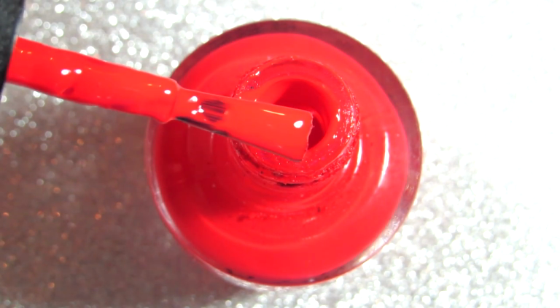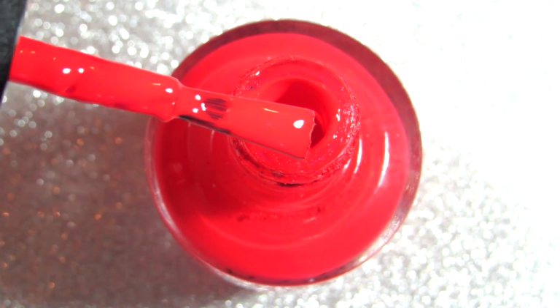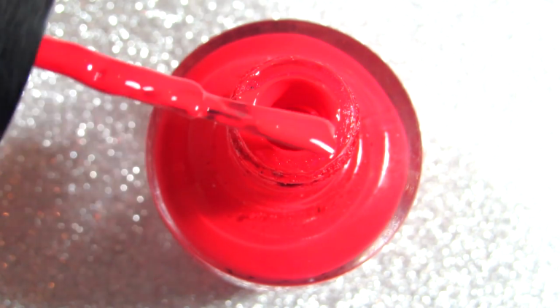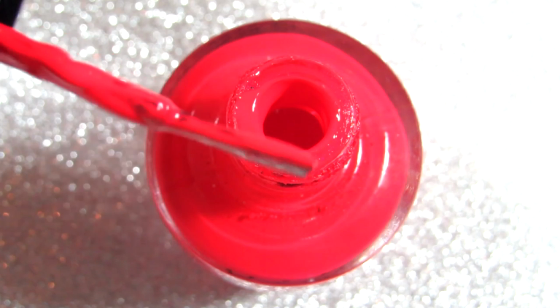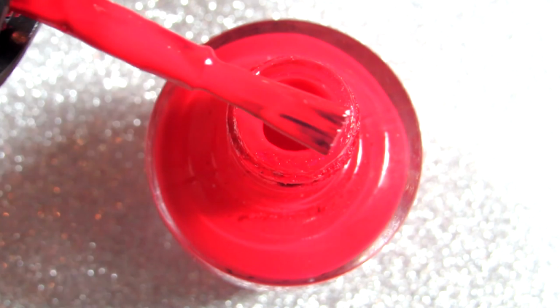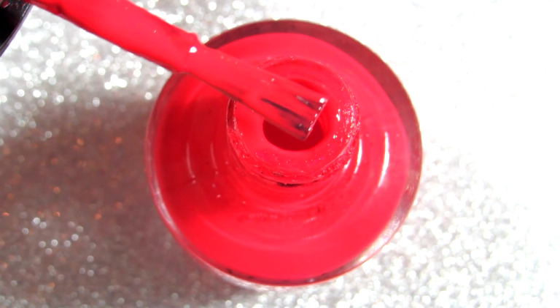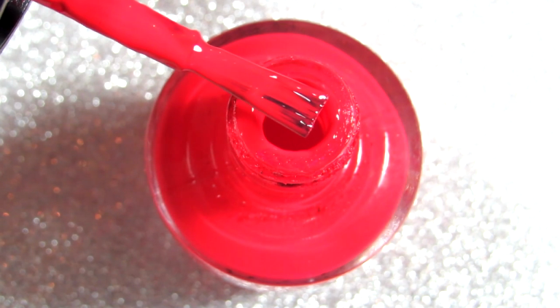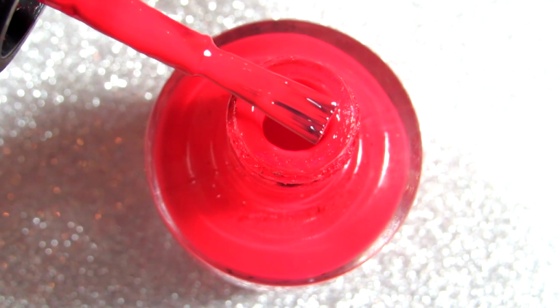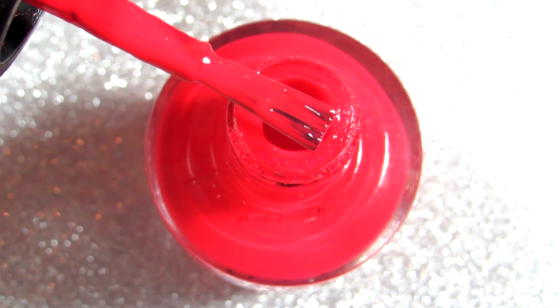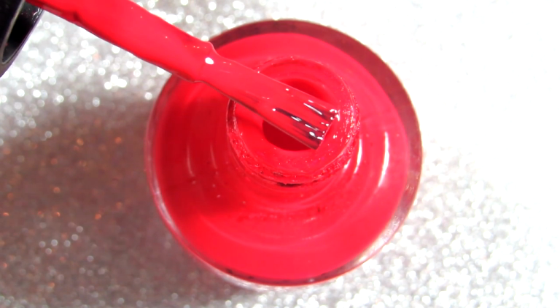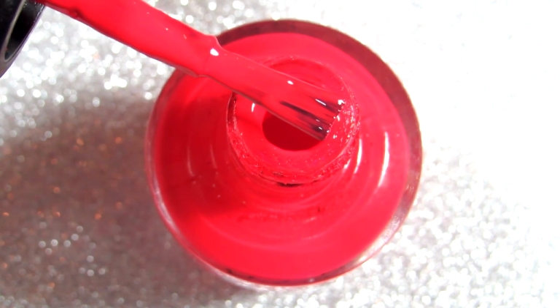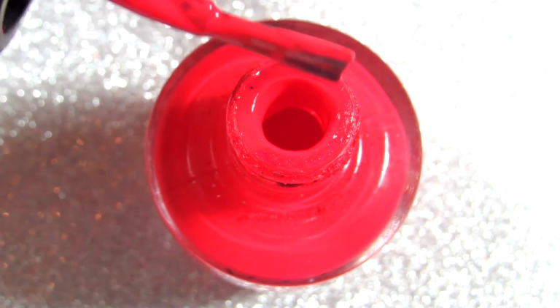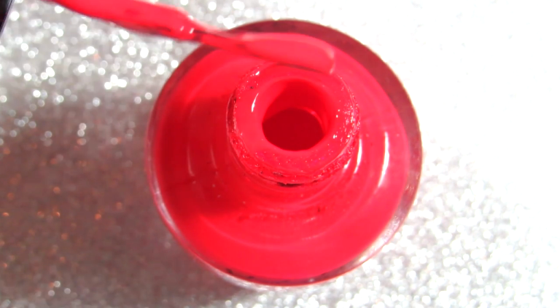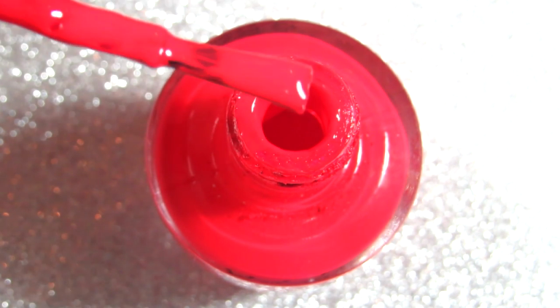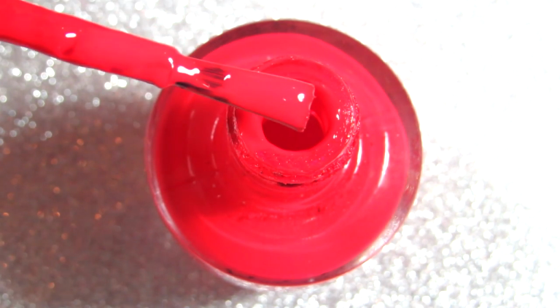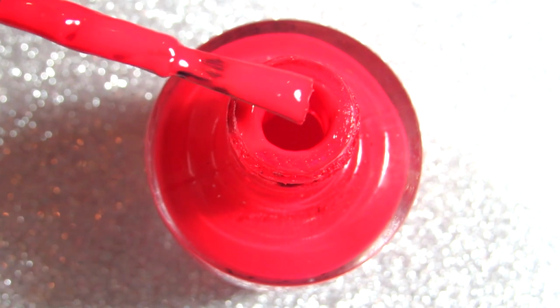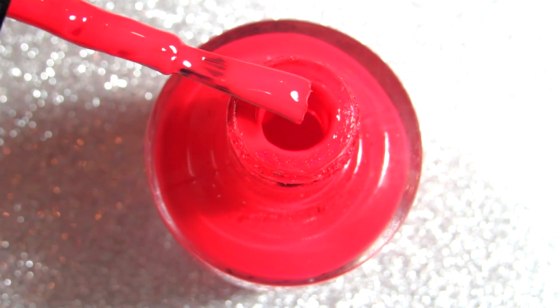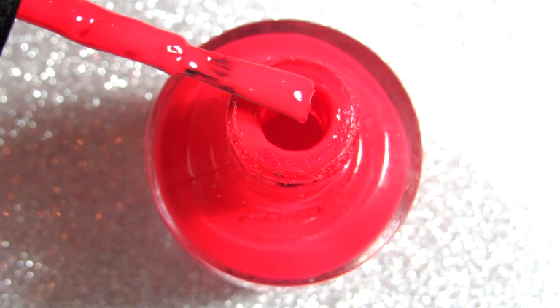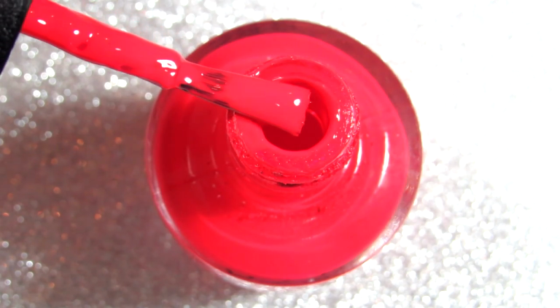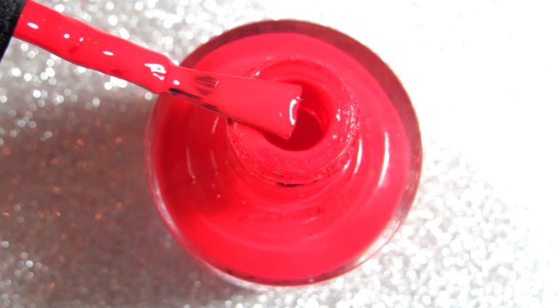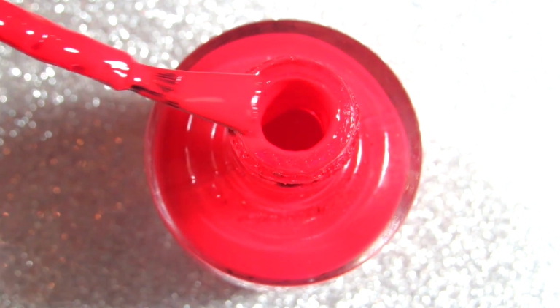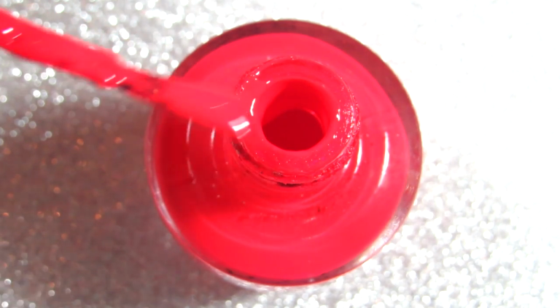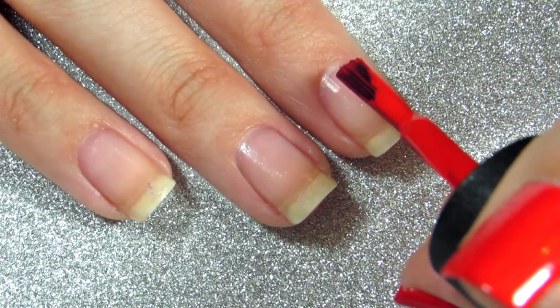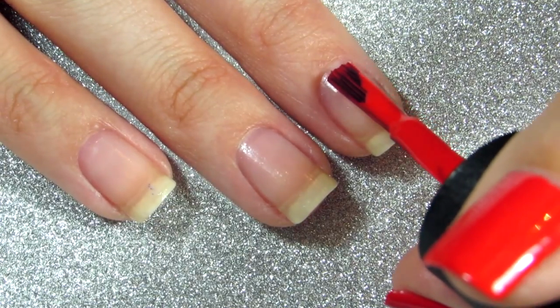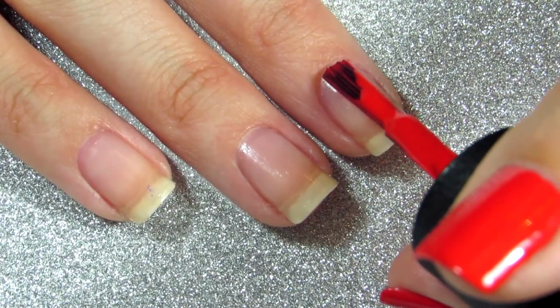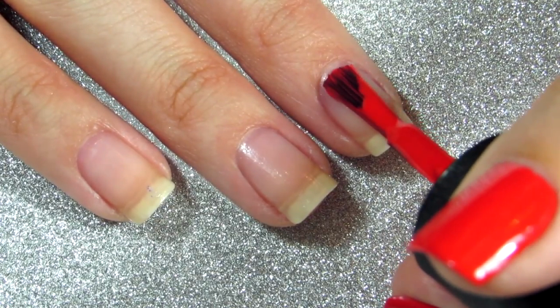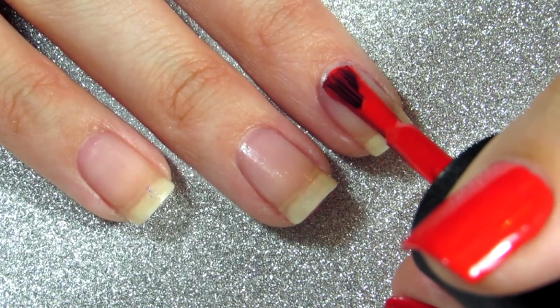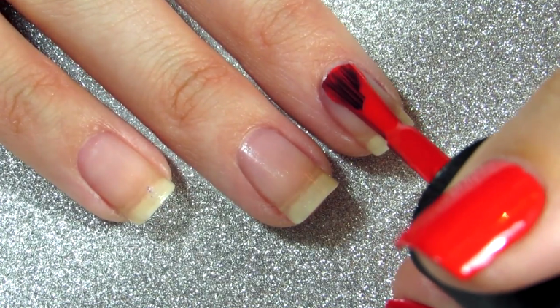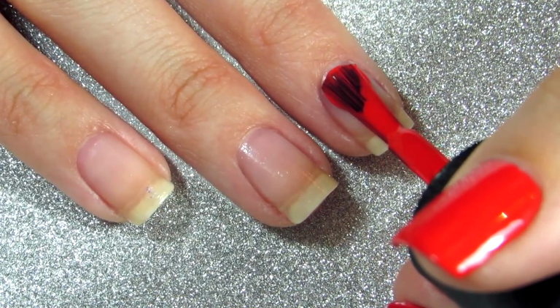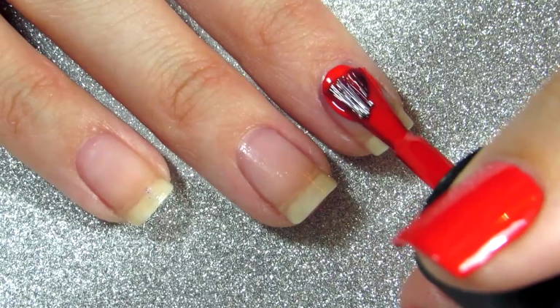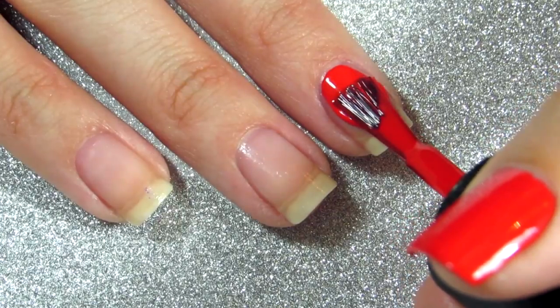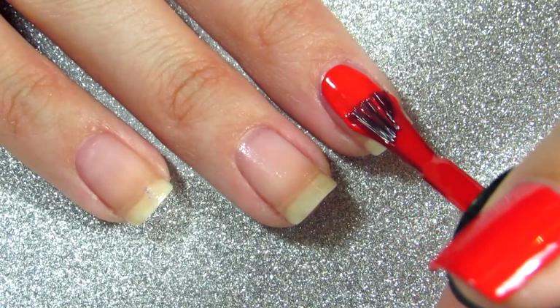The second tip is to always, always, always take off one side of nail polish from the brush completely — so you have nothing on one side and nail polish on the other side. This will allow you to paint your nails perfectly.